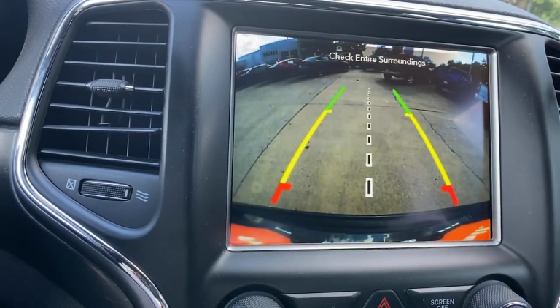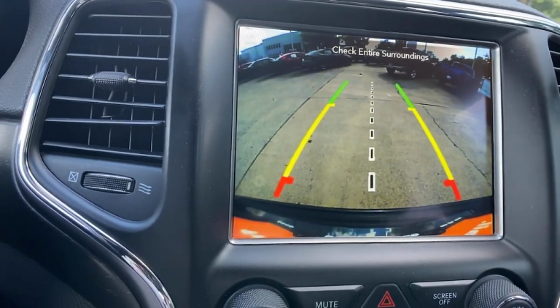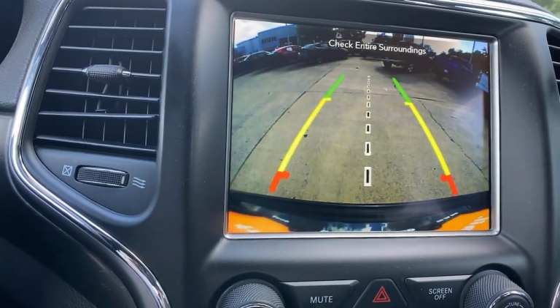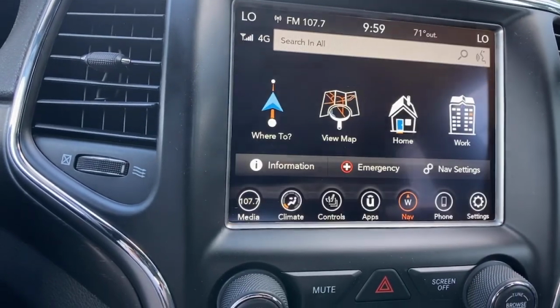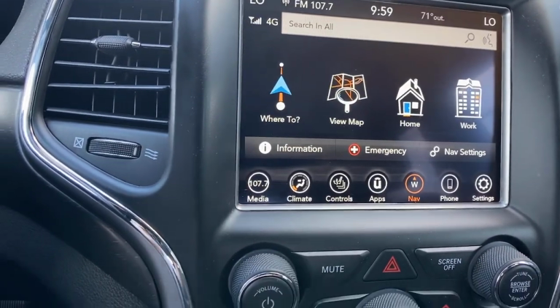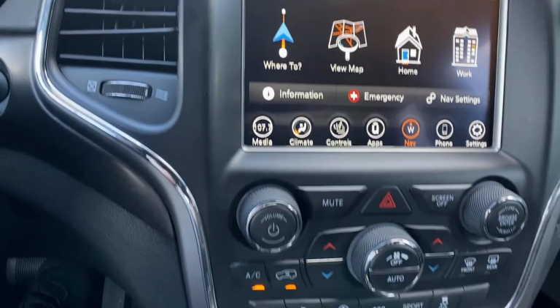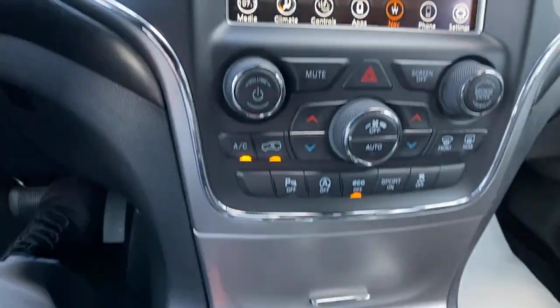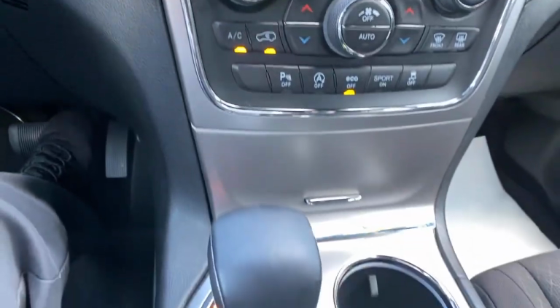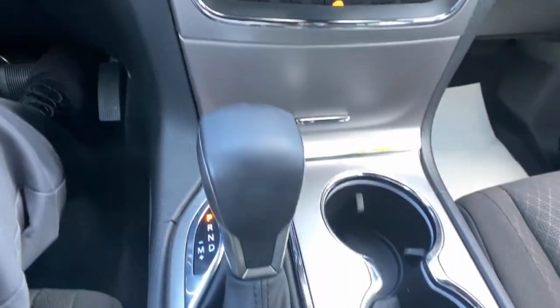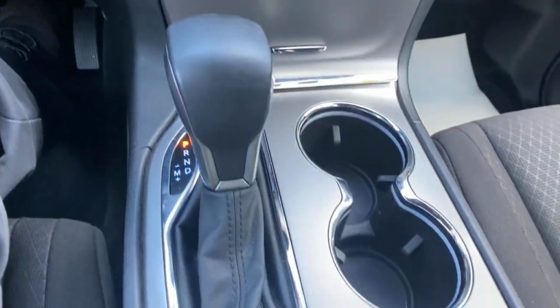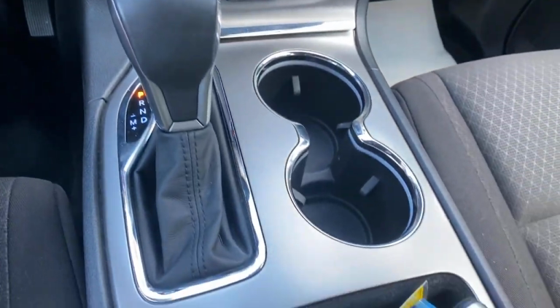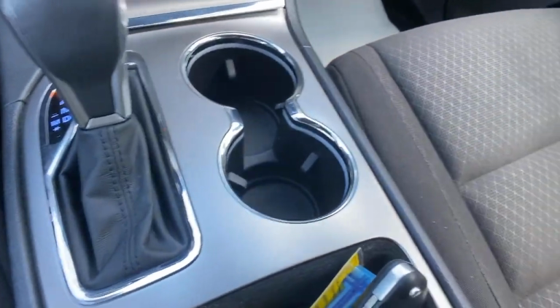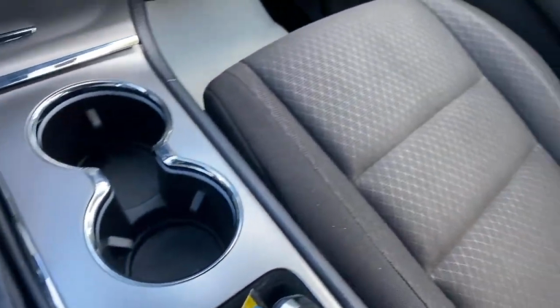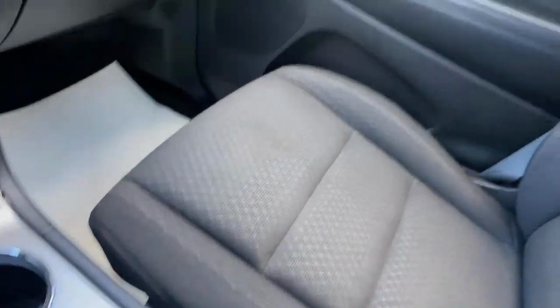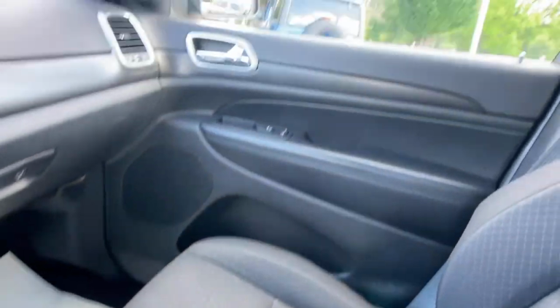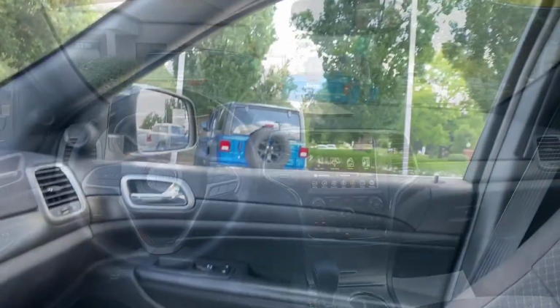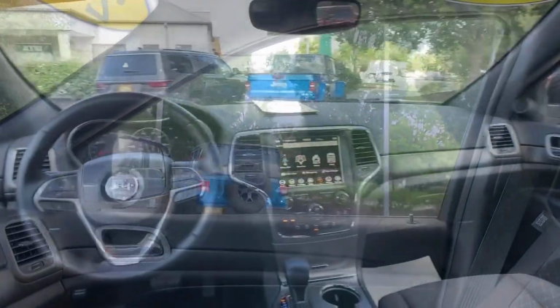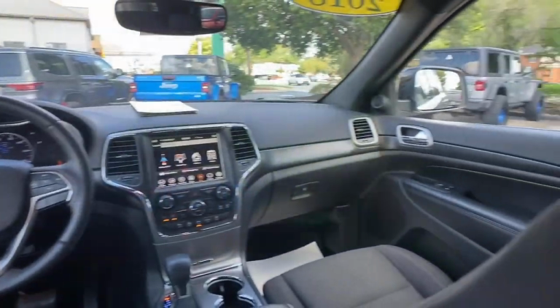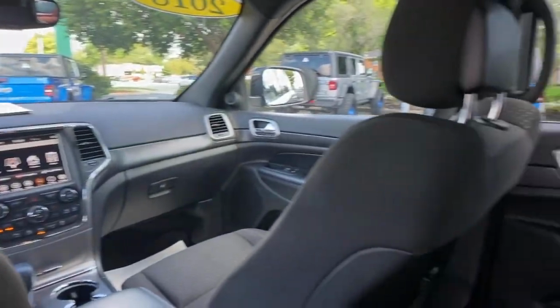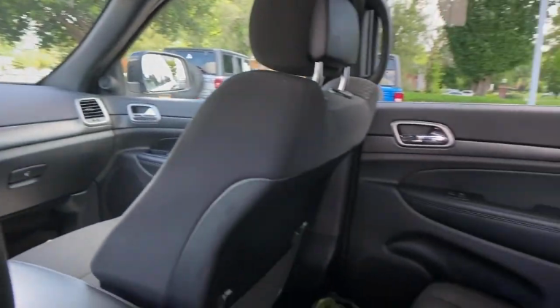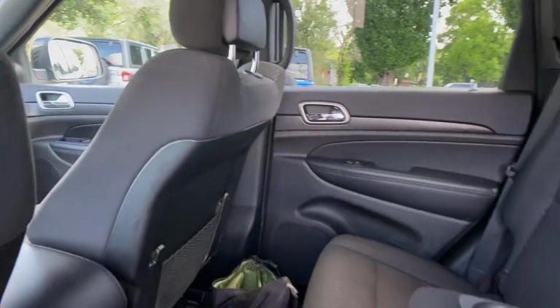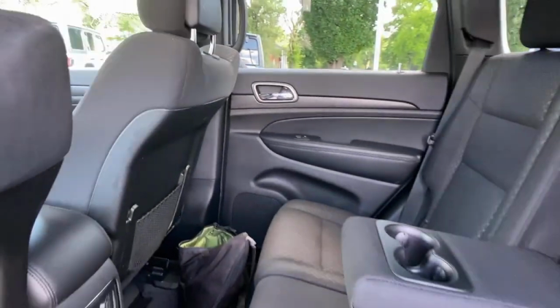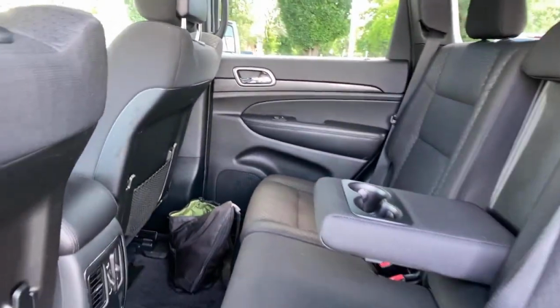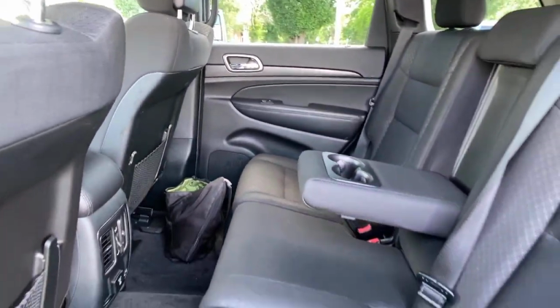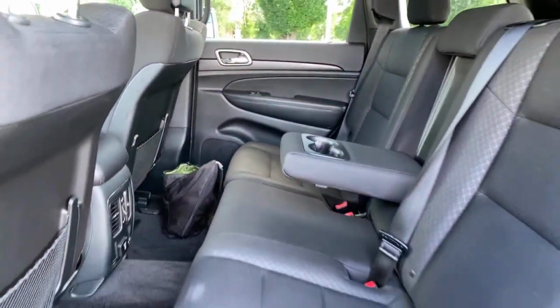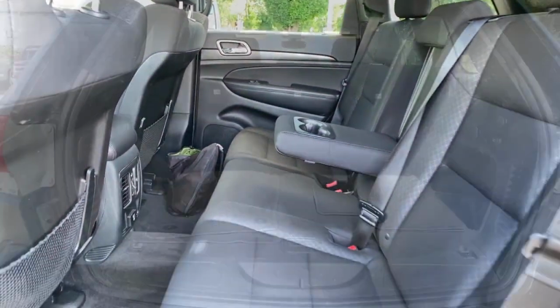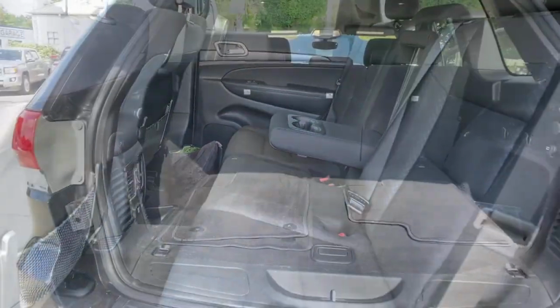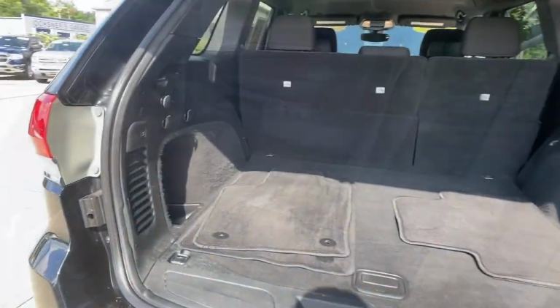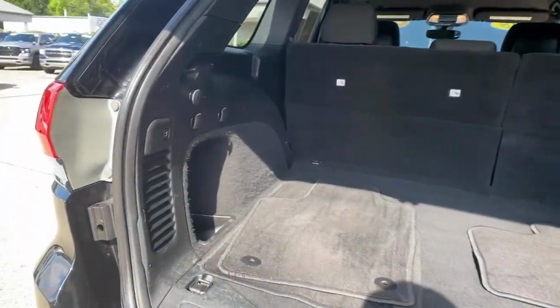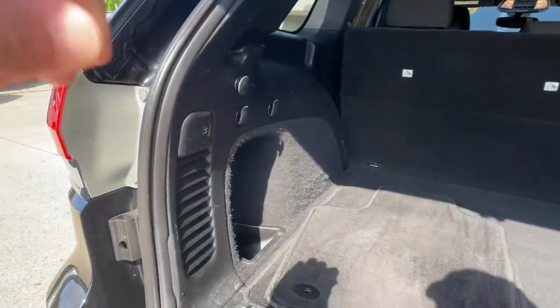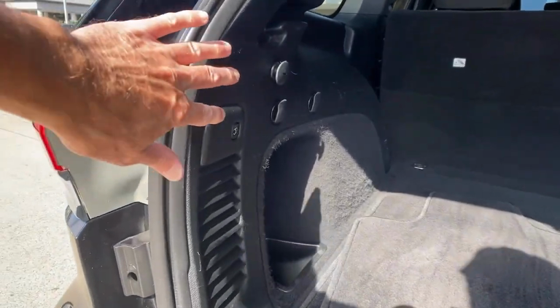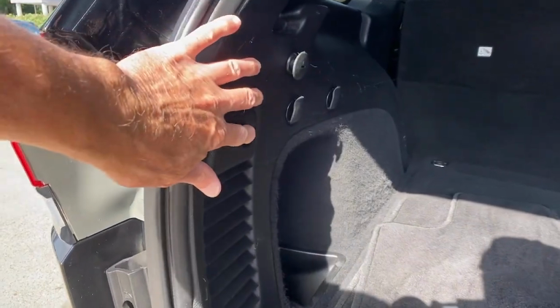Keyless Entry, Navigation System, Backup Camera, Satellite Radio, Heated Mirrors, Fog Lamps, Power Lift Gate, Aluminum Wheels, Electronic Stability Control.